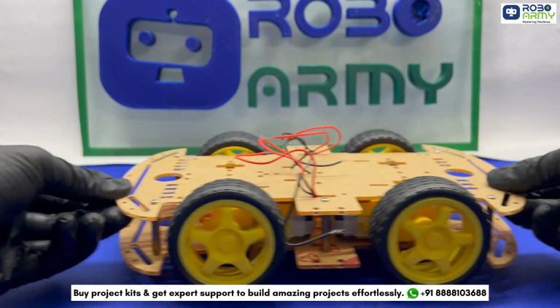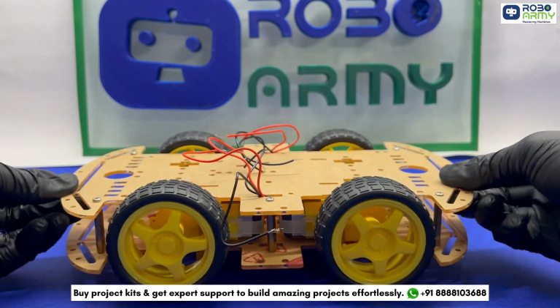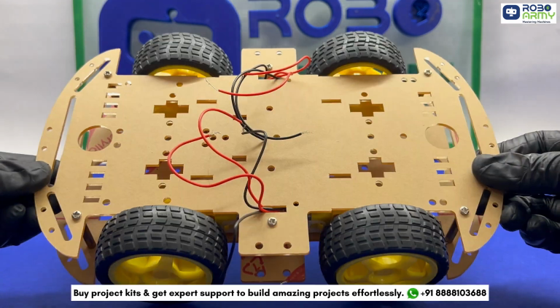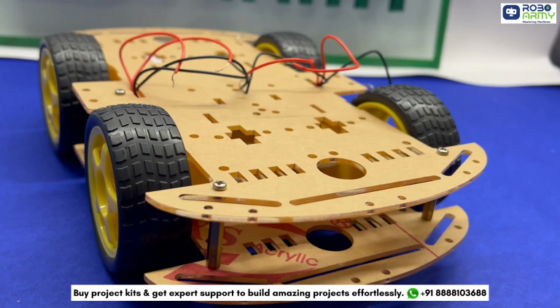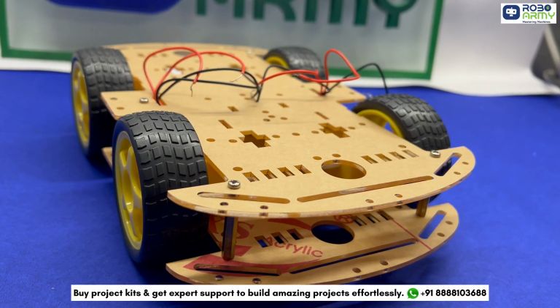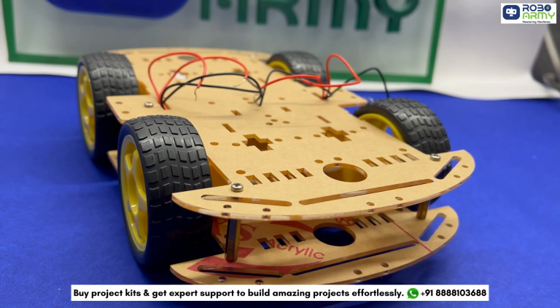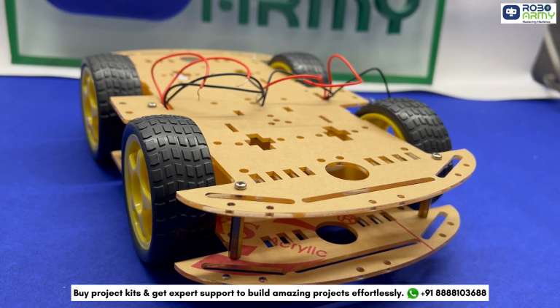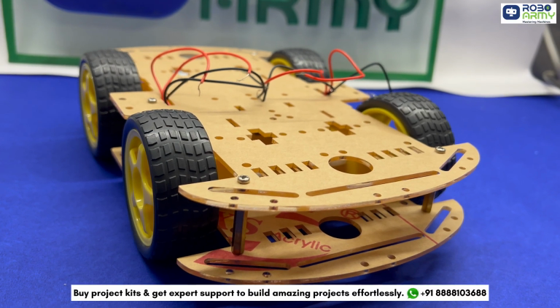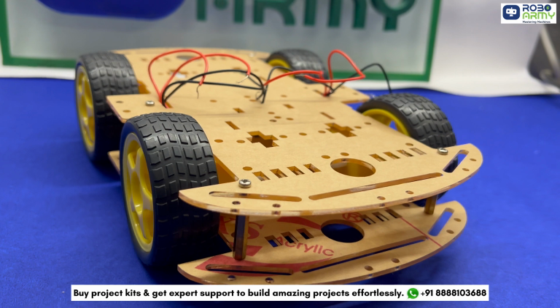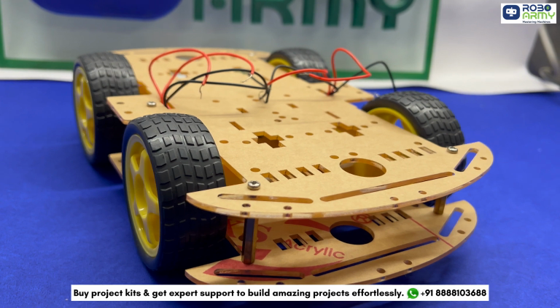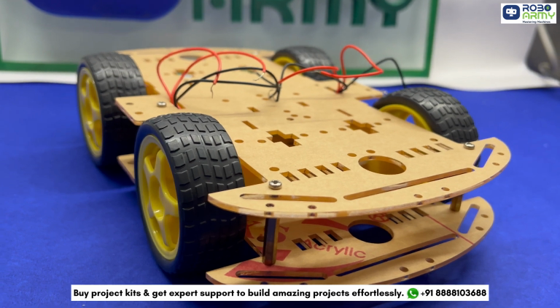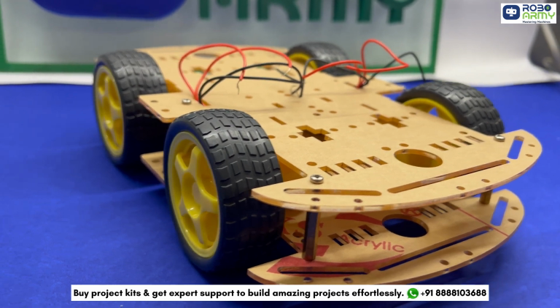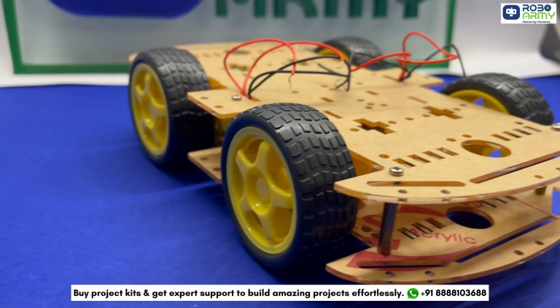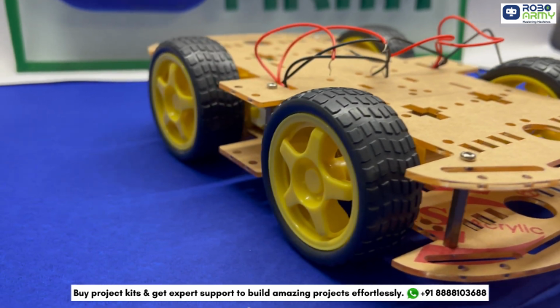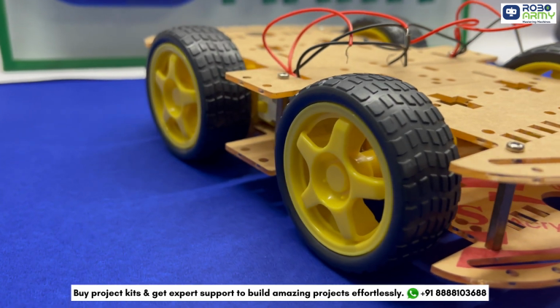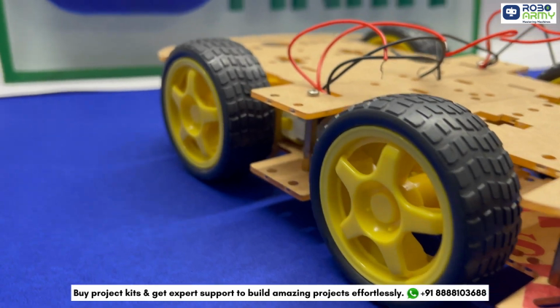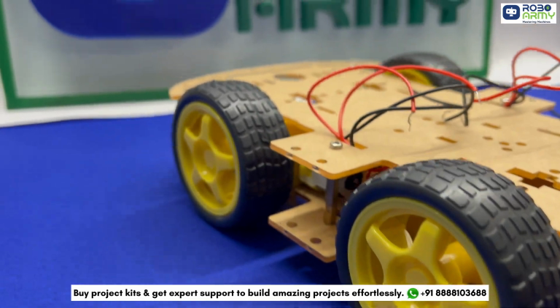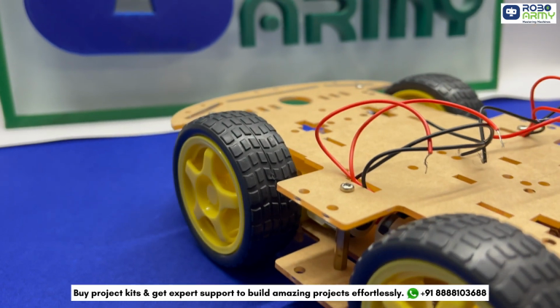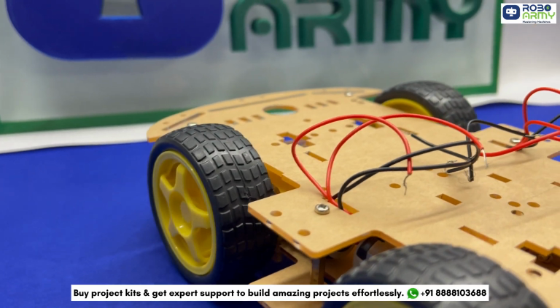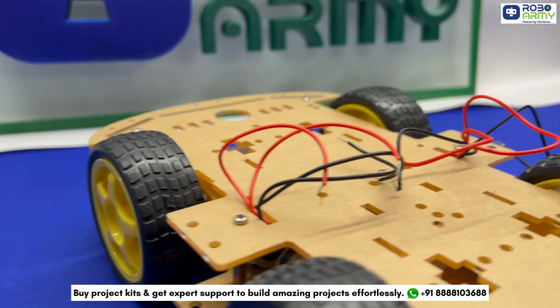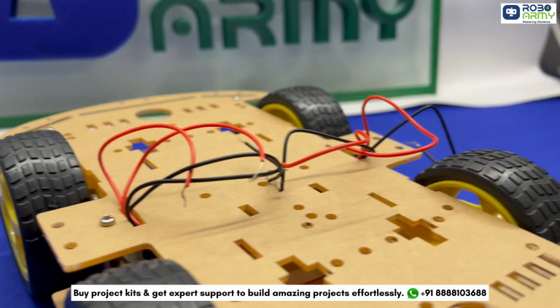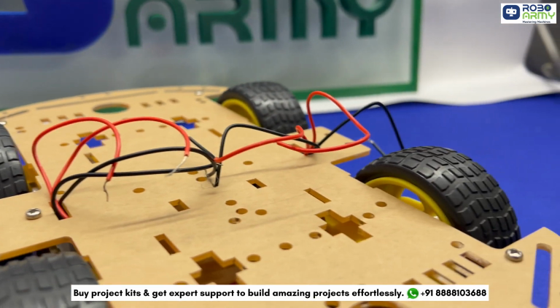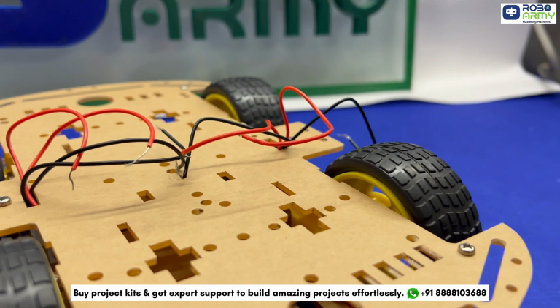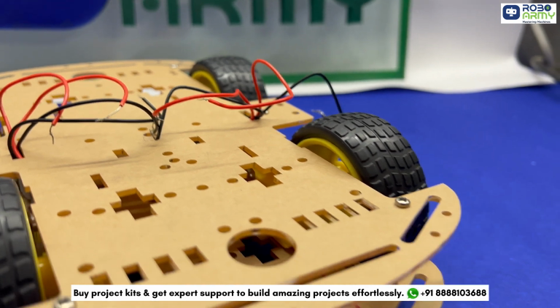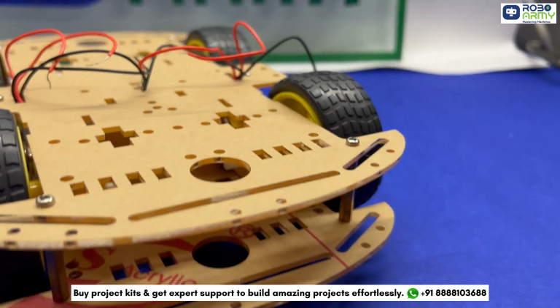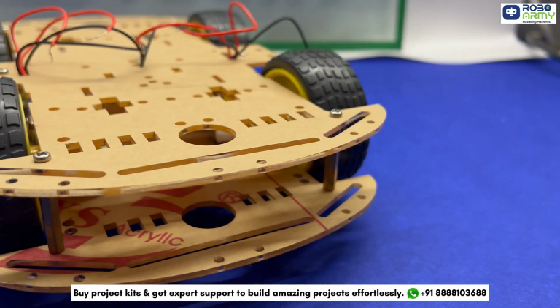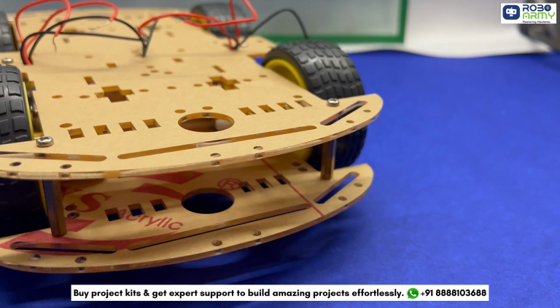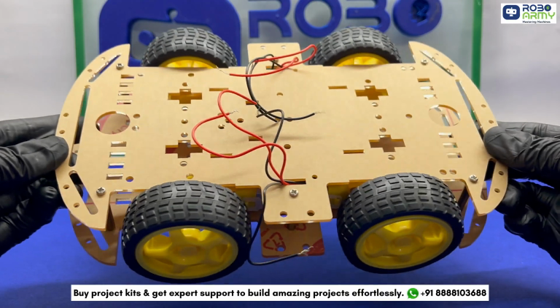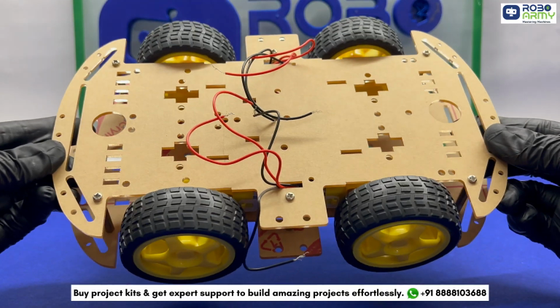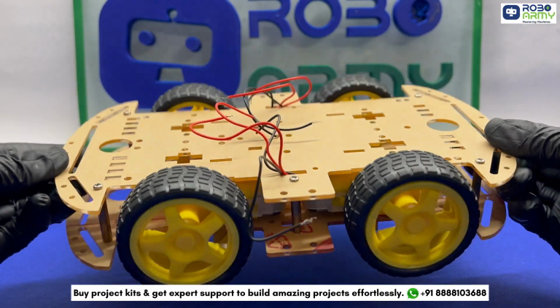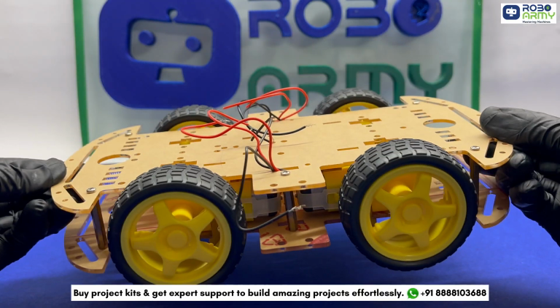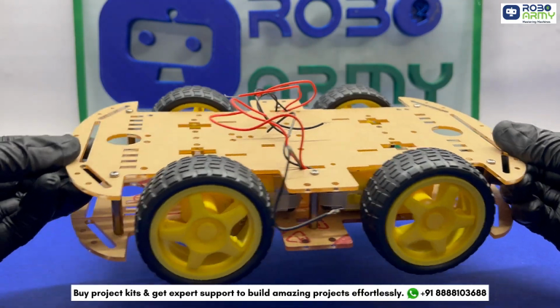And here we have our 4-wheel robot chassis ready. We have uploaded some projects using this chassis — I am mentioning their links in the description below, so go and check them out.